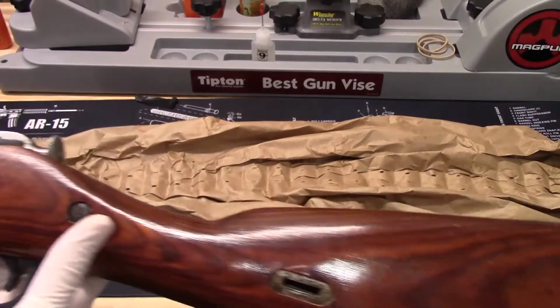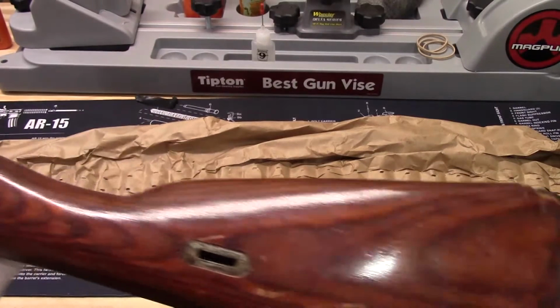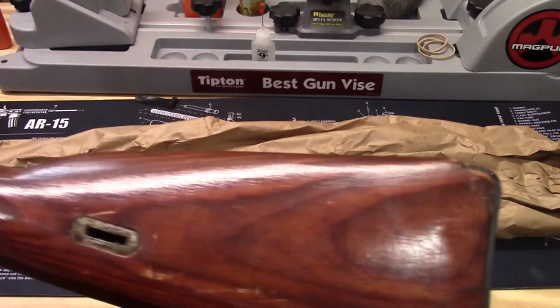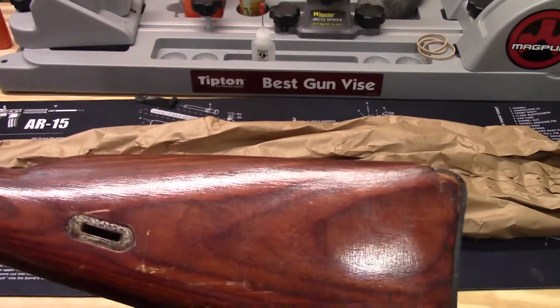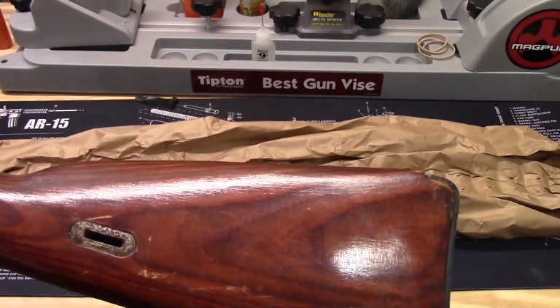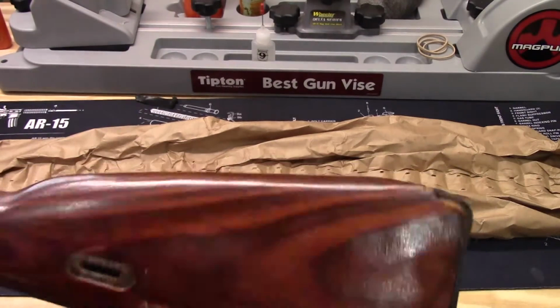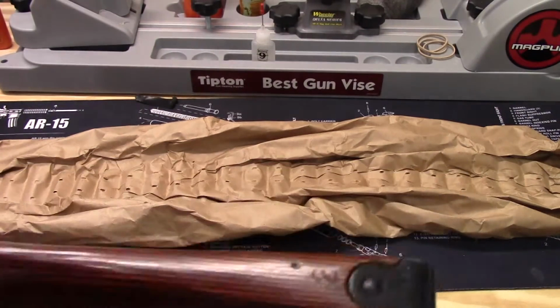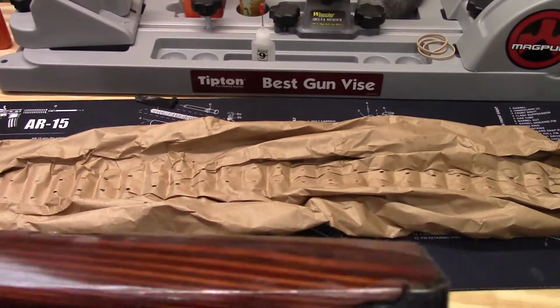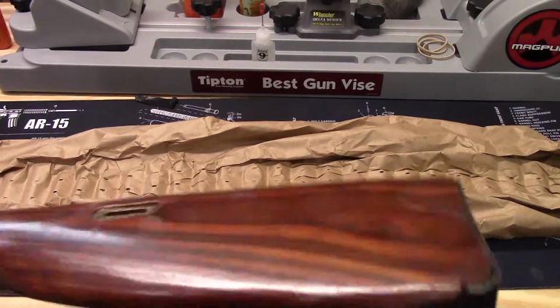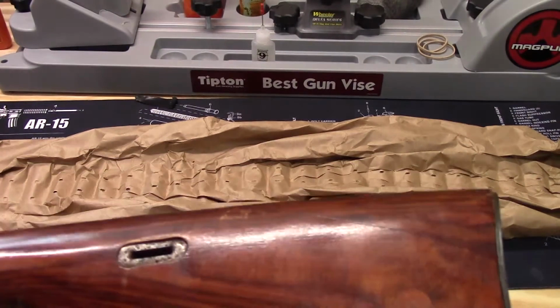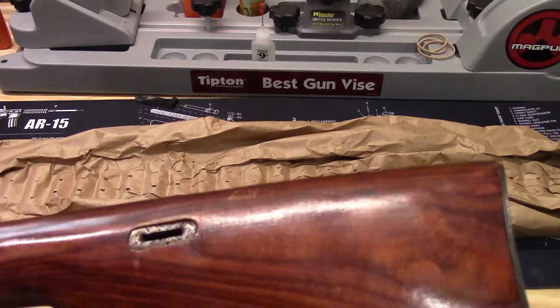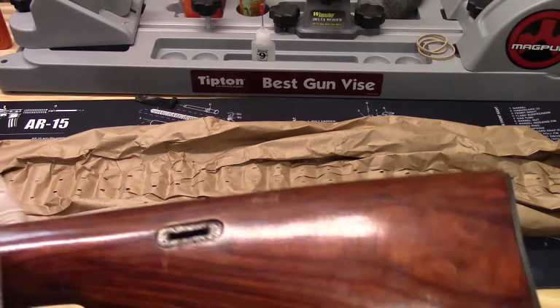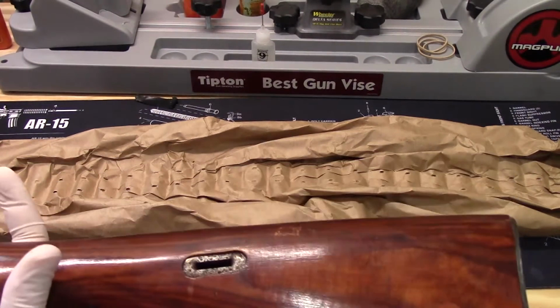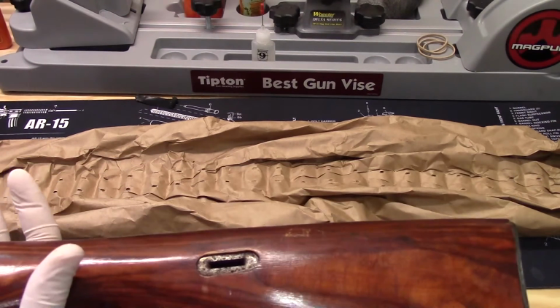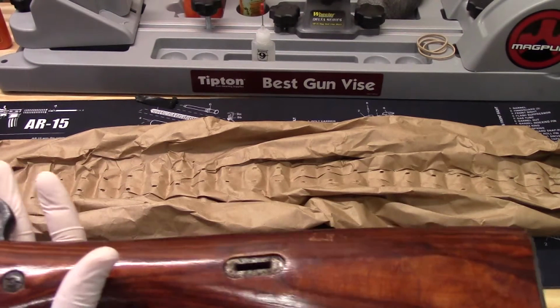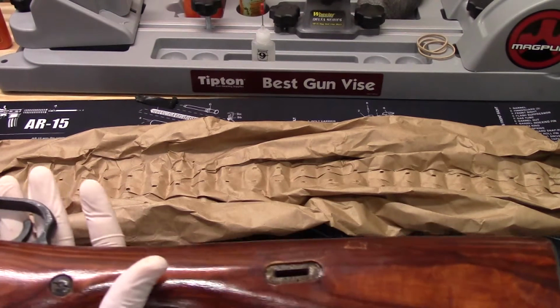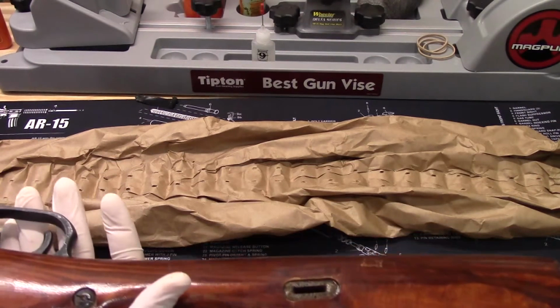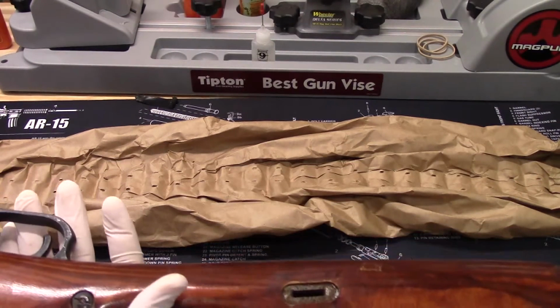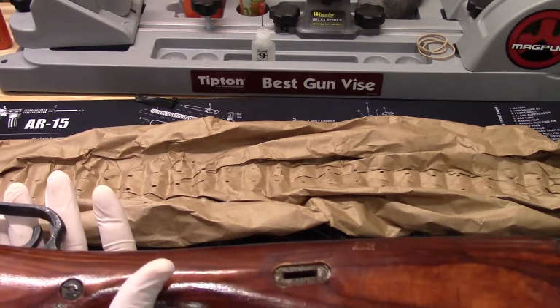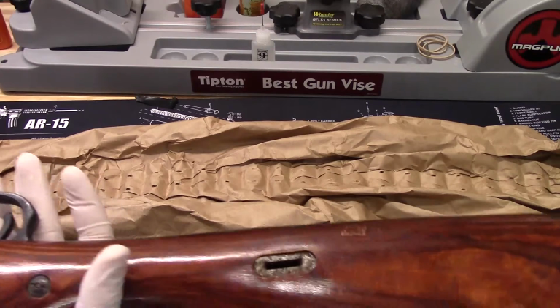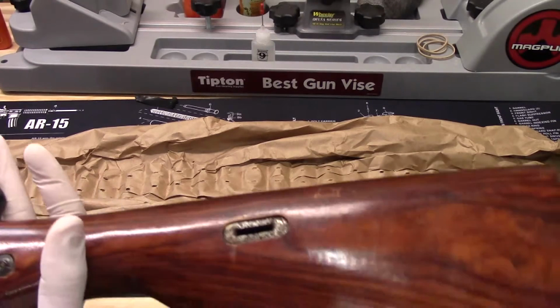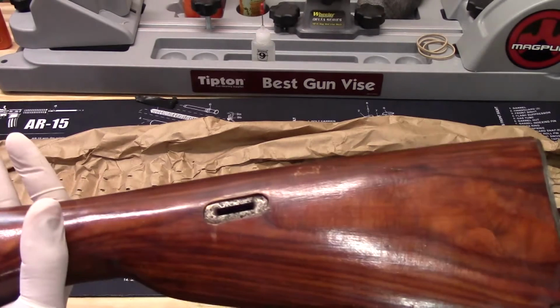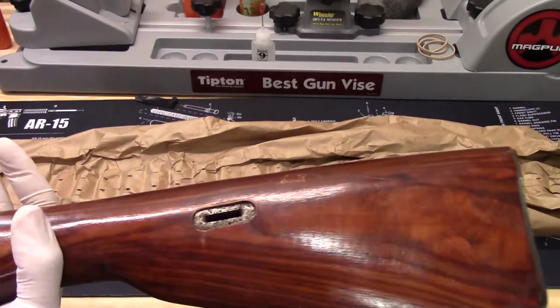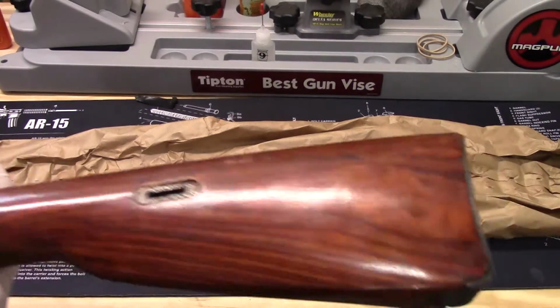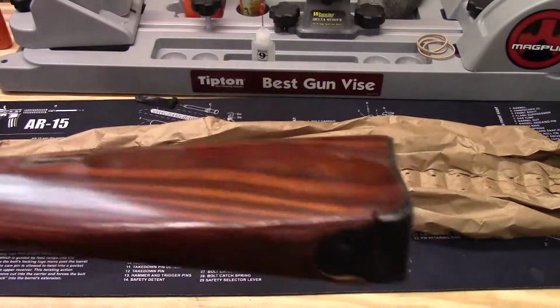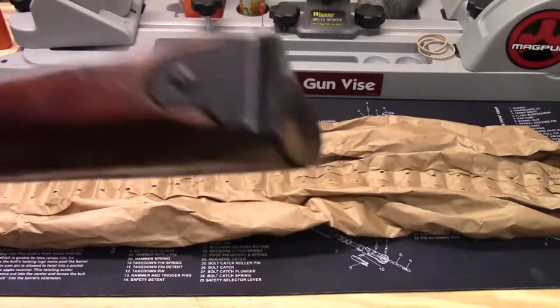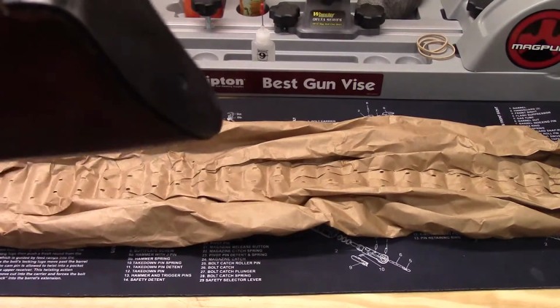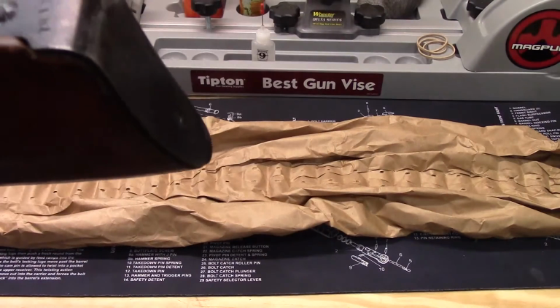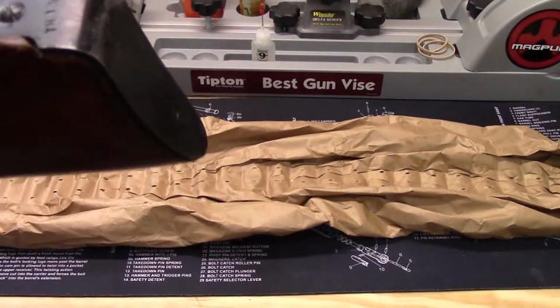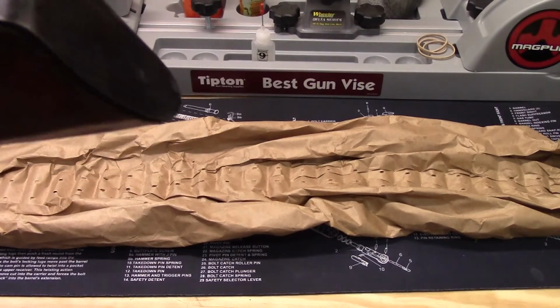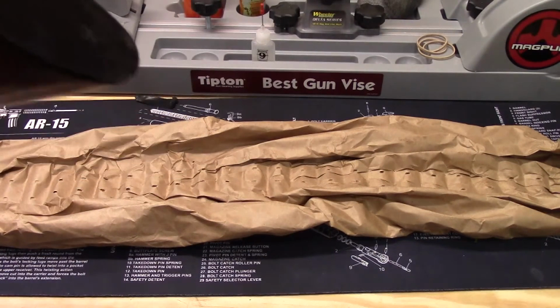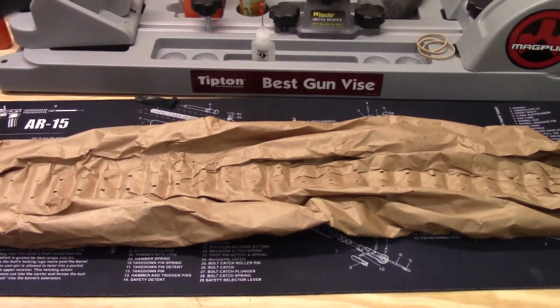There are some scratches in the stock, but I really don't see any huge dents or dings in it, which is really nice.